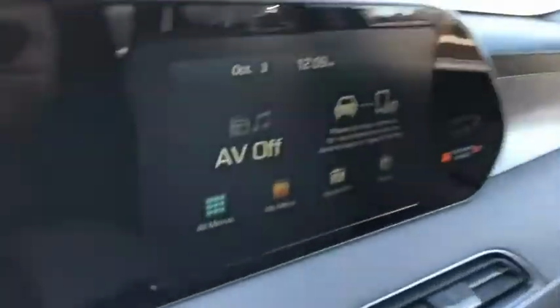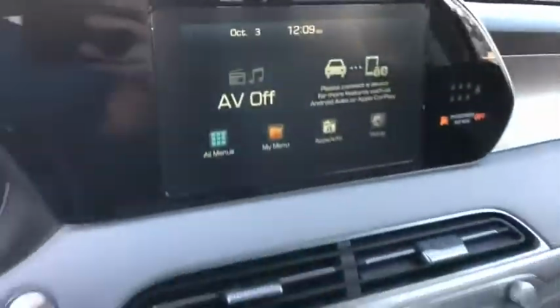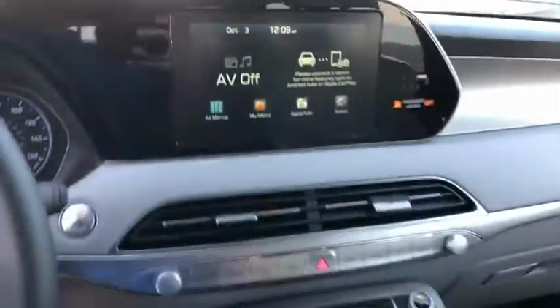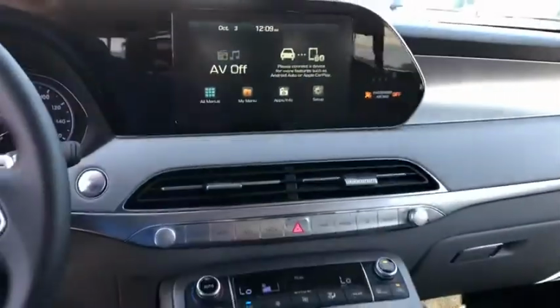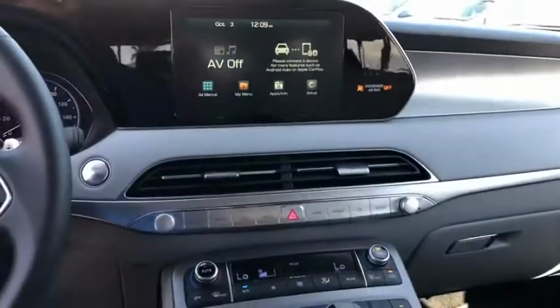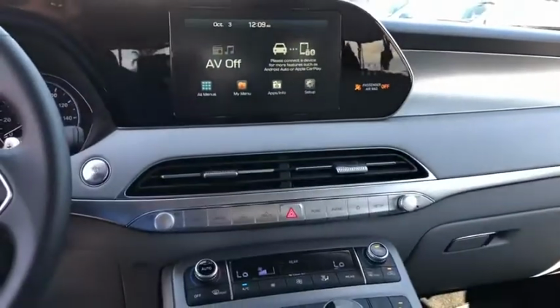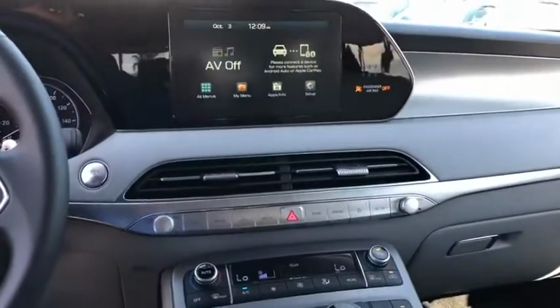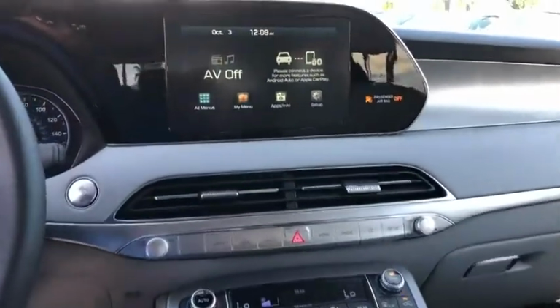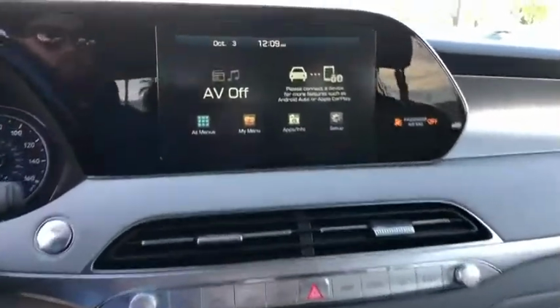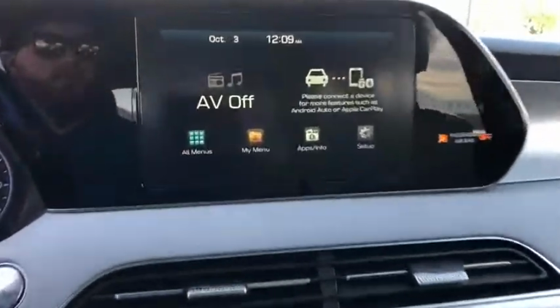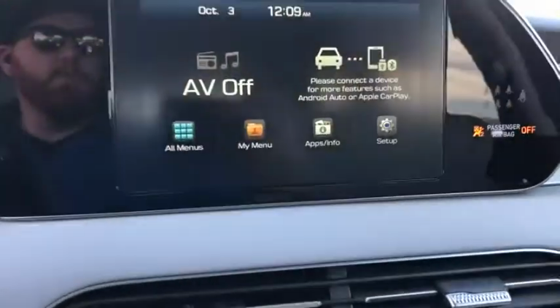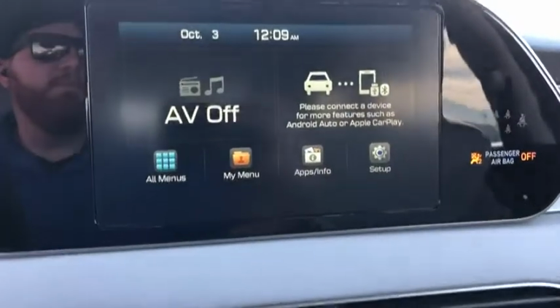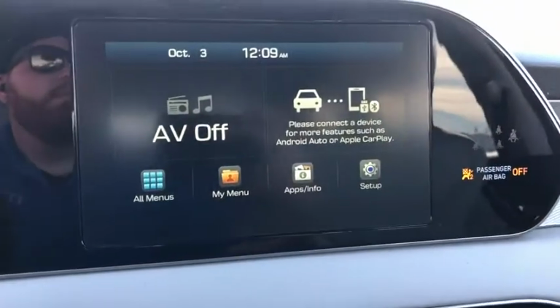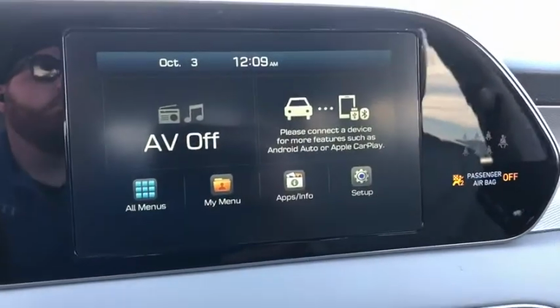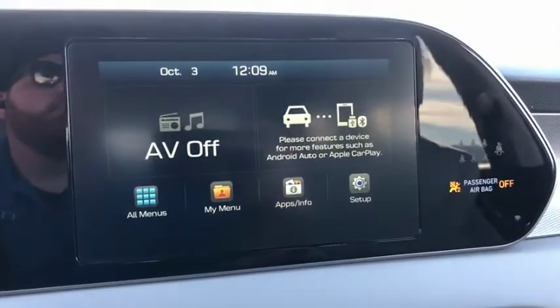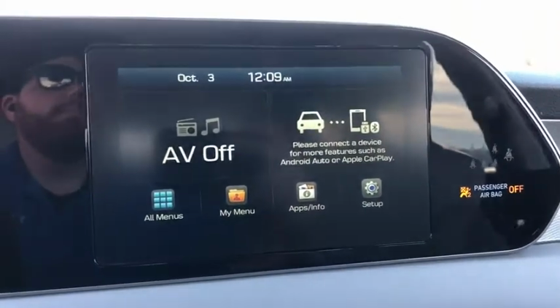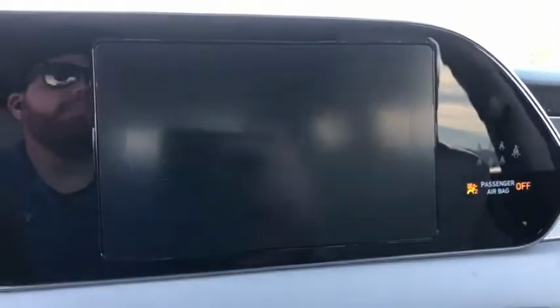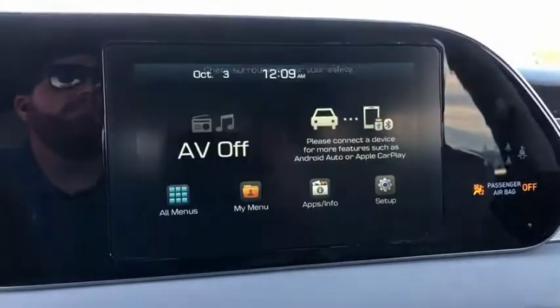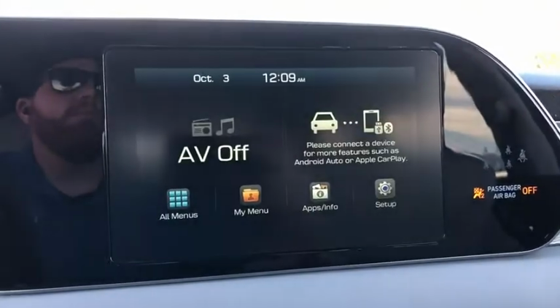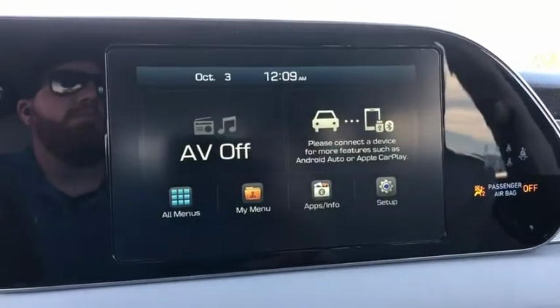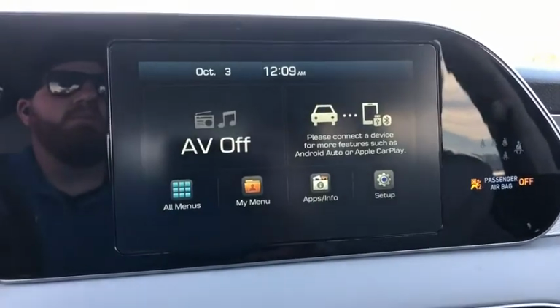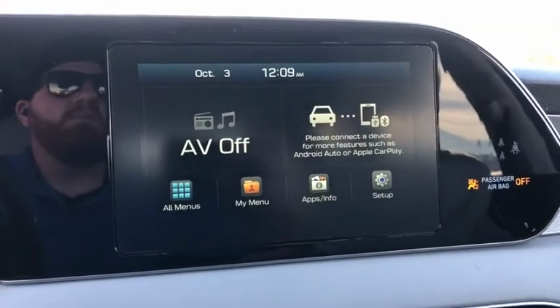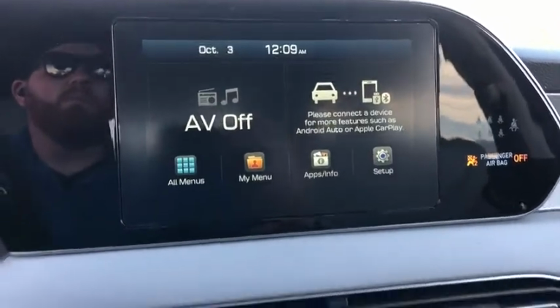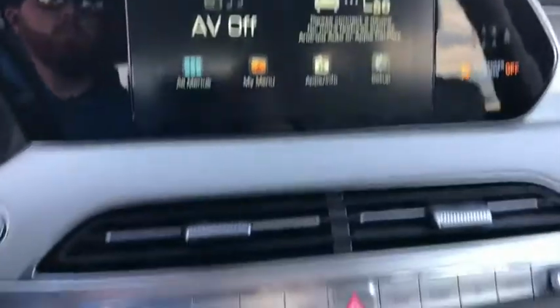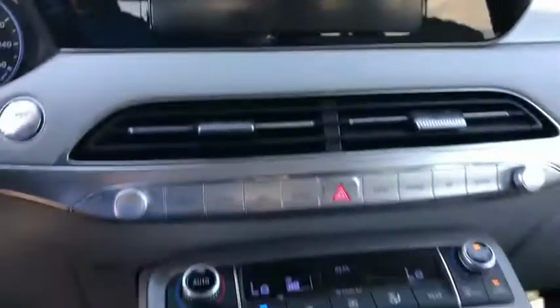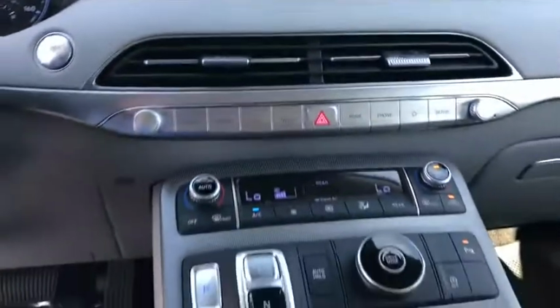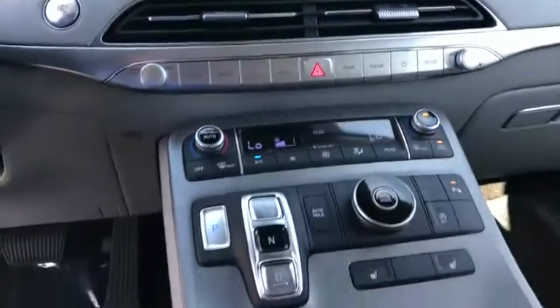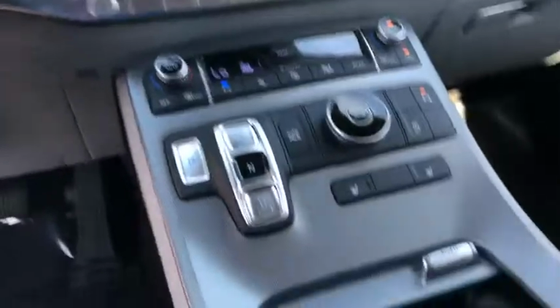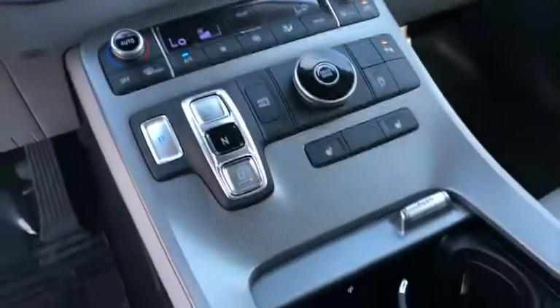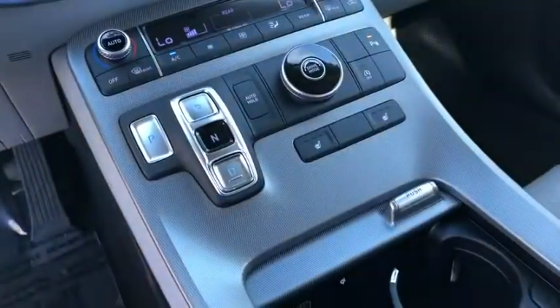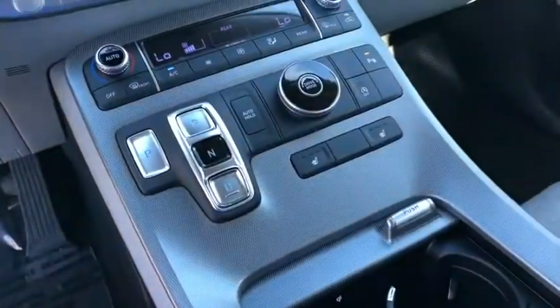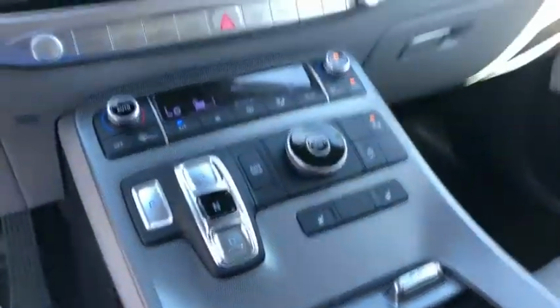Heated front seats, power windows, brake assist, tachometer, overhead console, carpeted floor mat, remote keyless entry, panic alarm, power driver's seat.